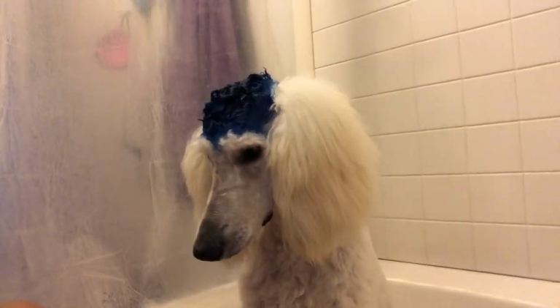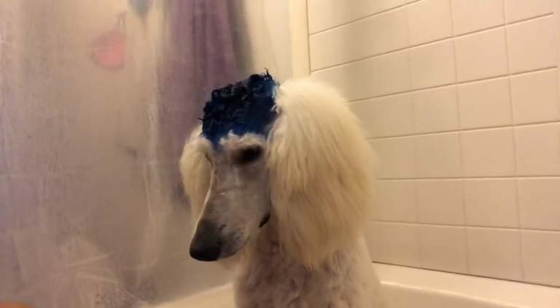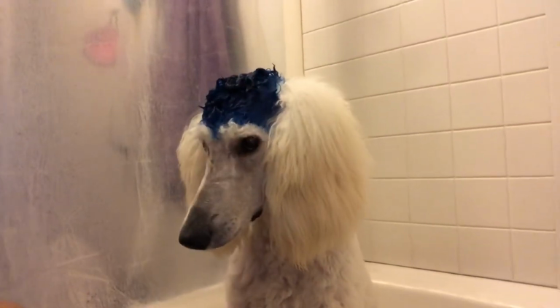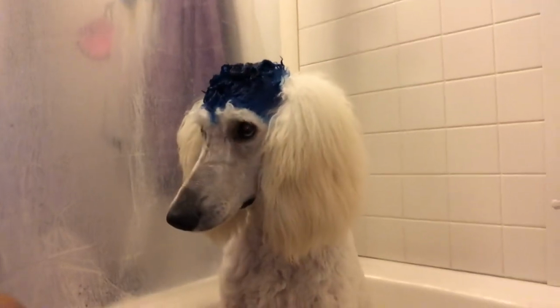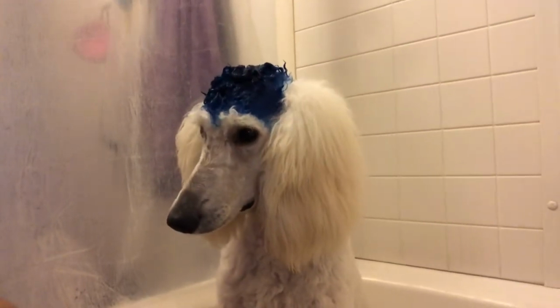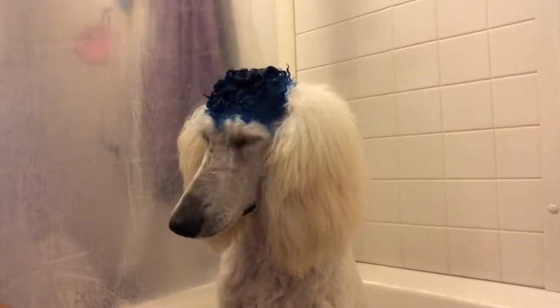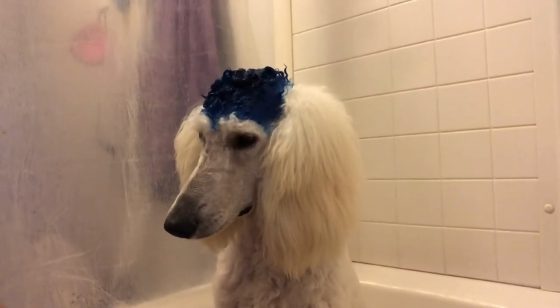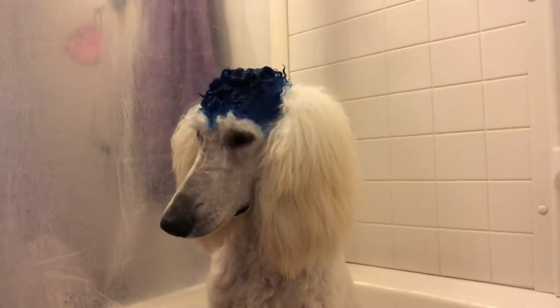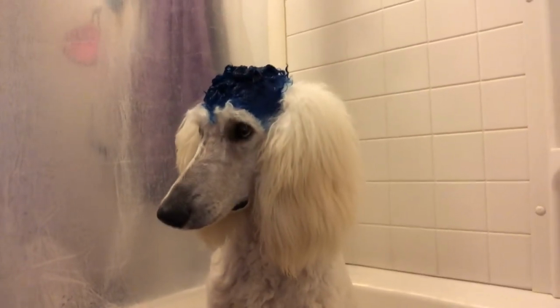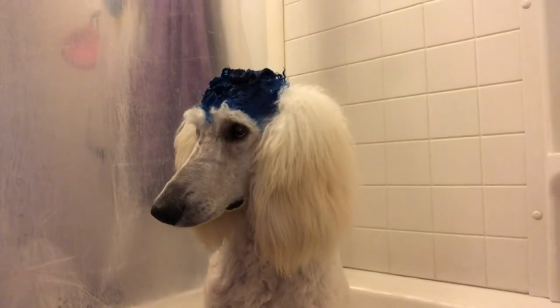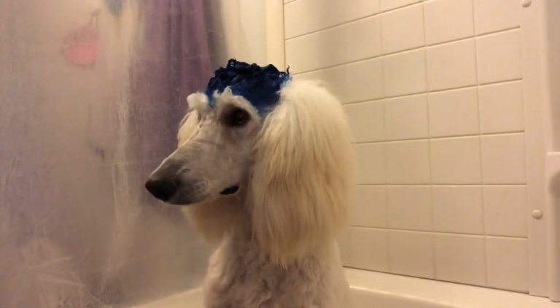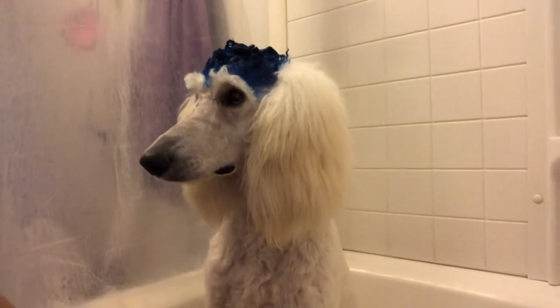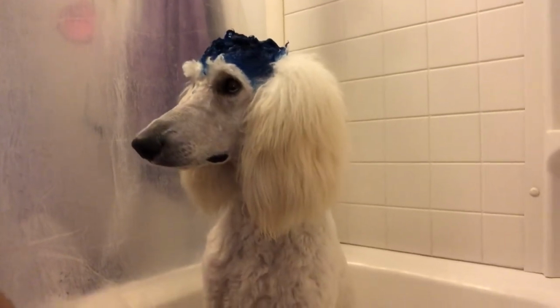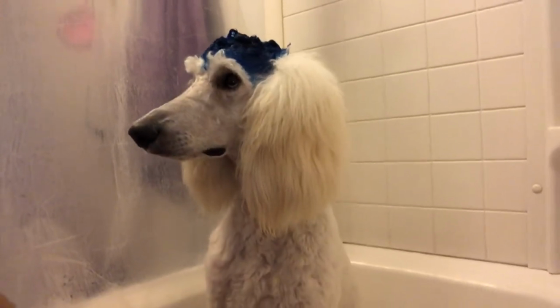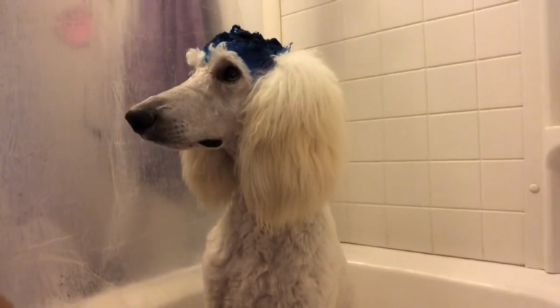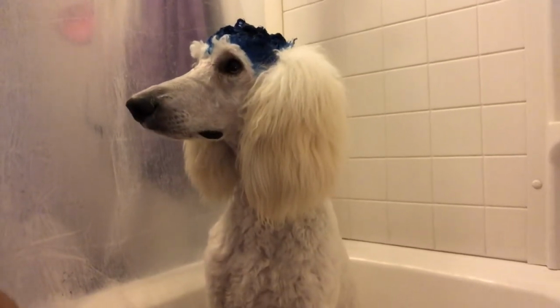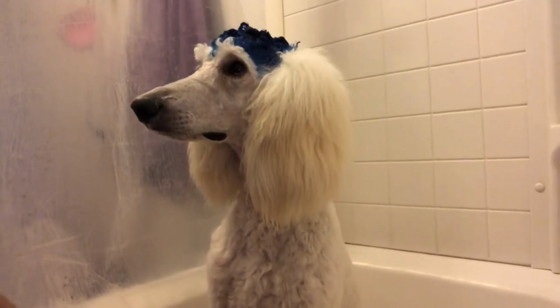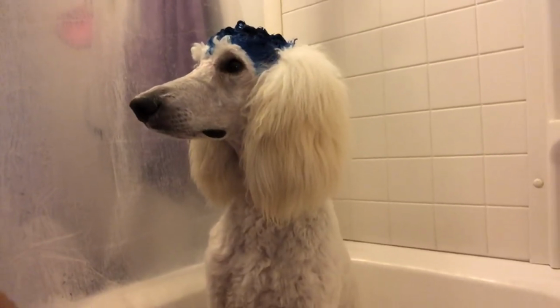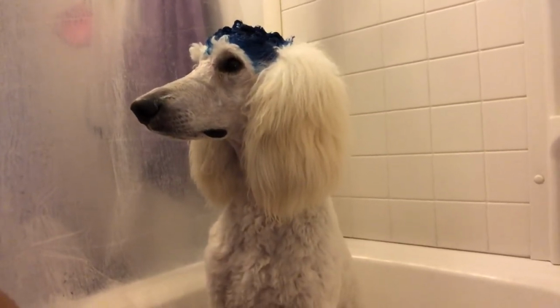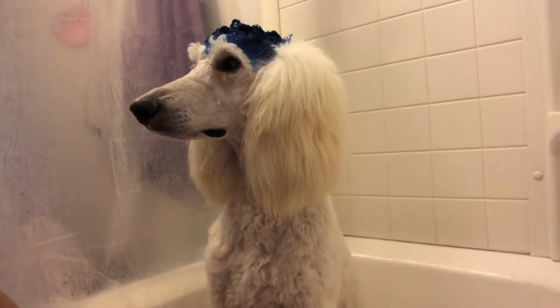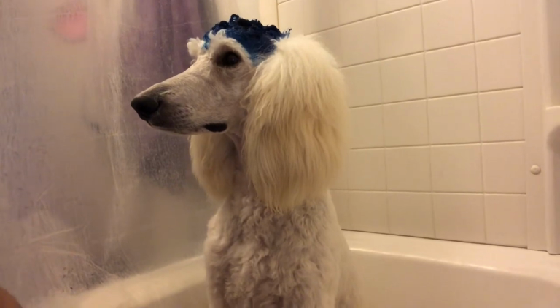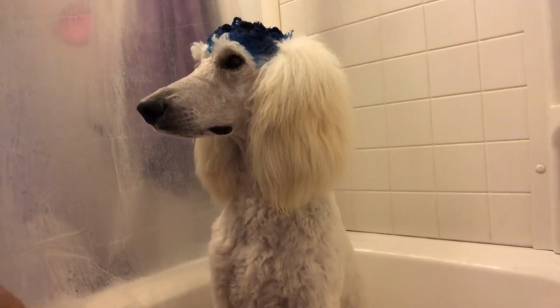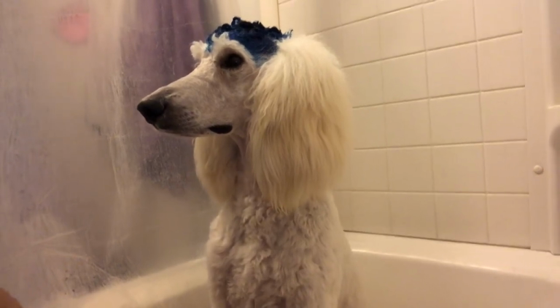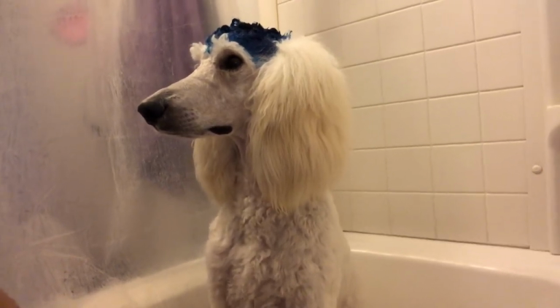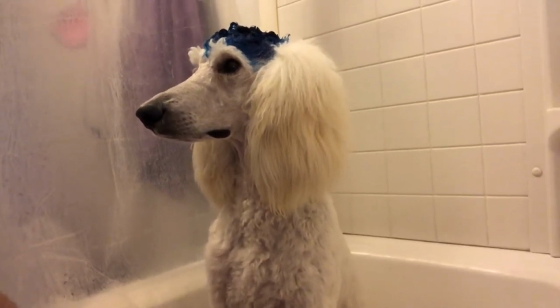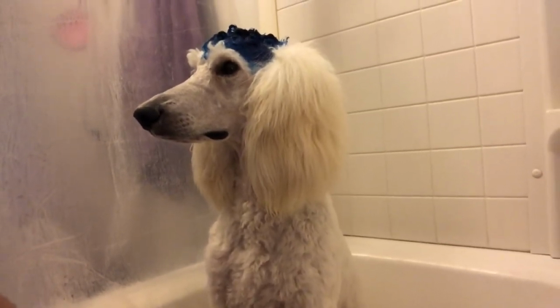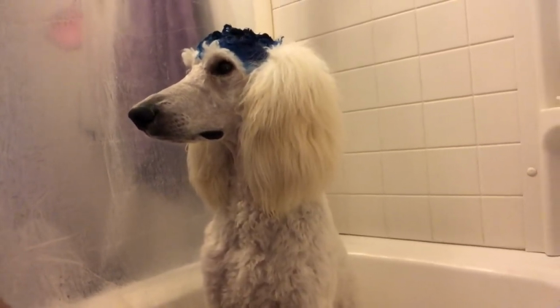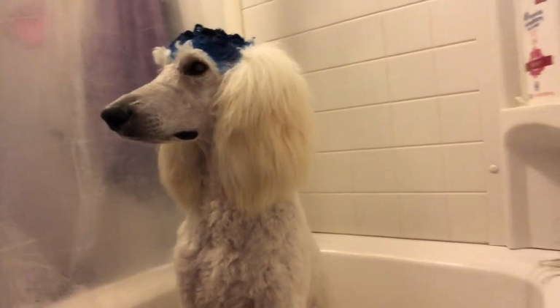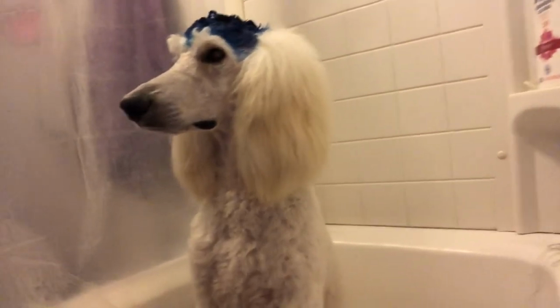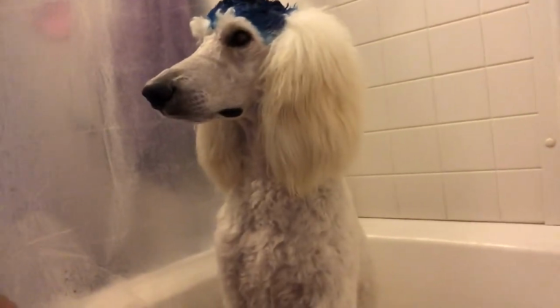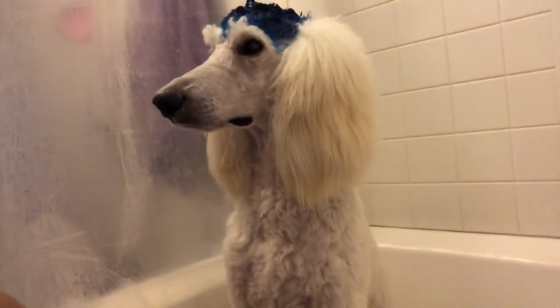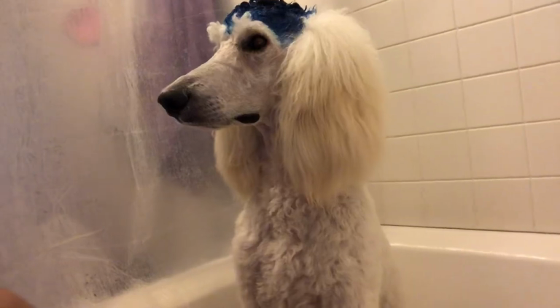Many of you ask how we get our blue hair dye that looks so good. It's easy peasy, lemon squeezy. We get the O-Paws dog hair dye — that's right, the real dog hair dye.